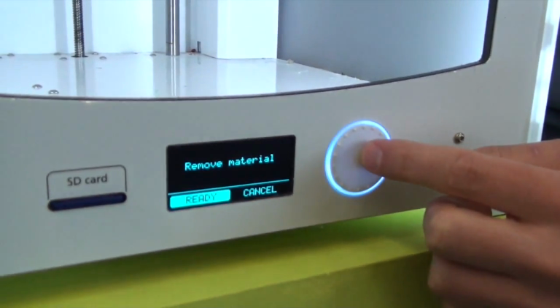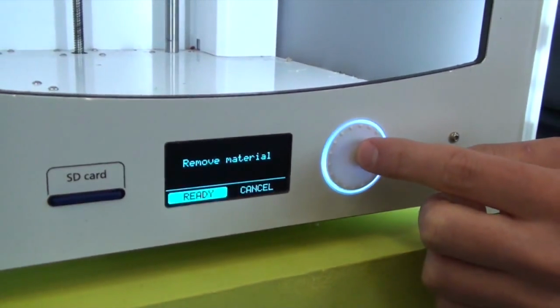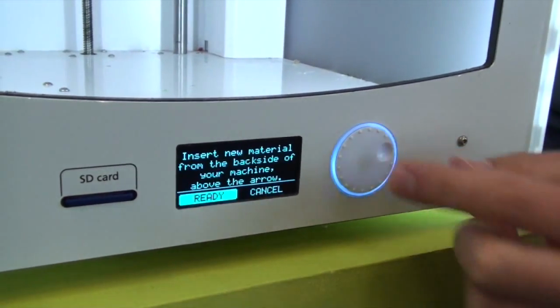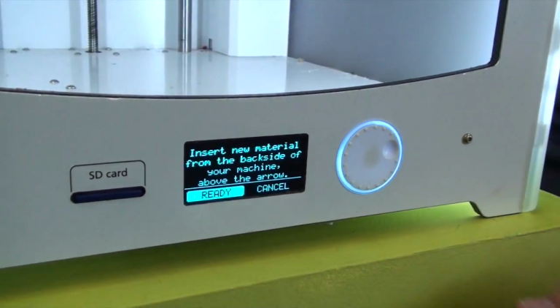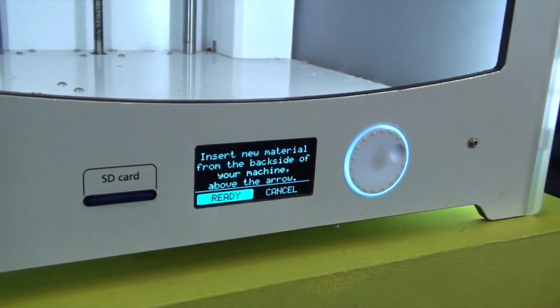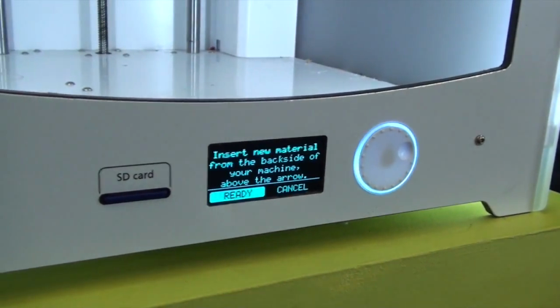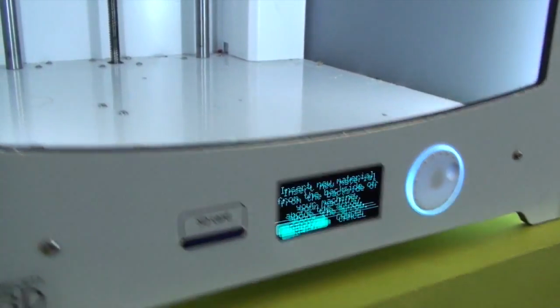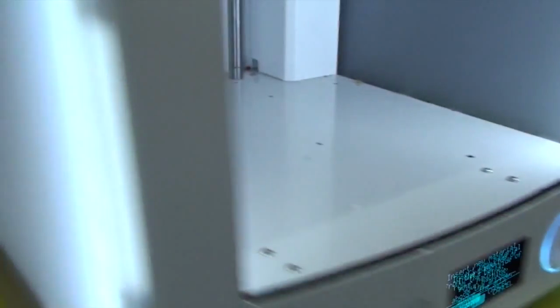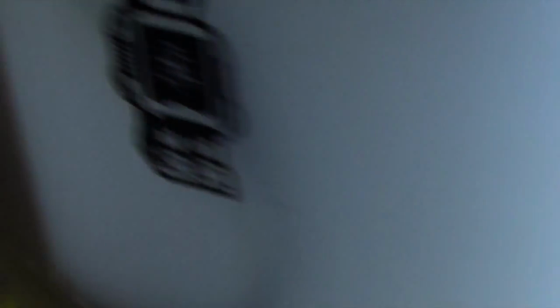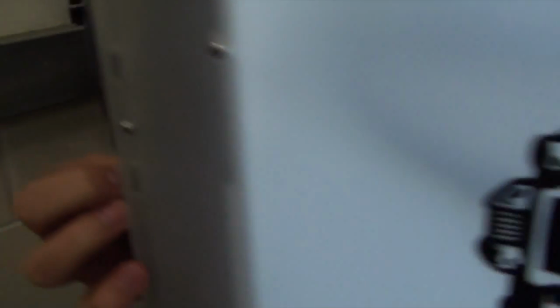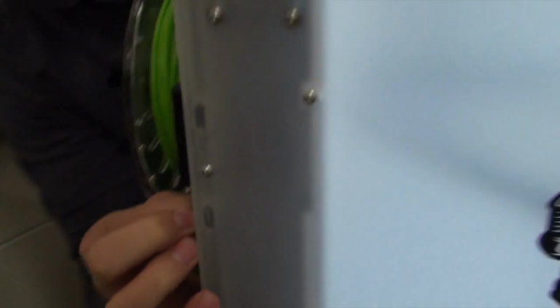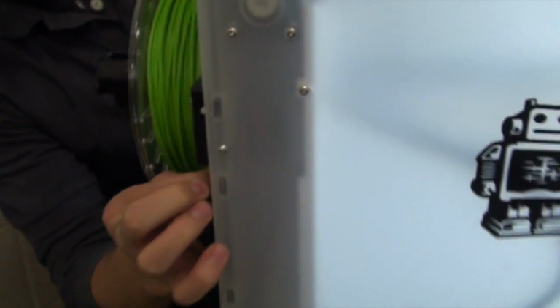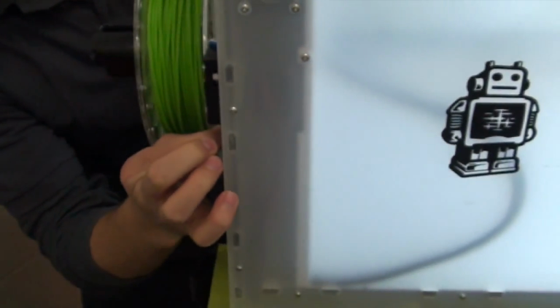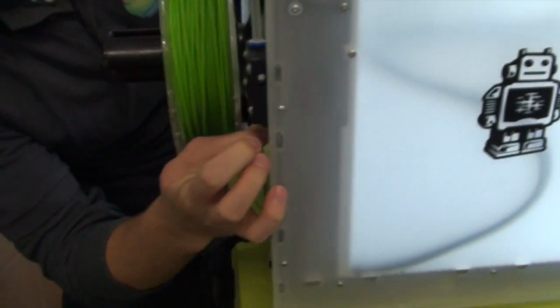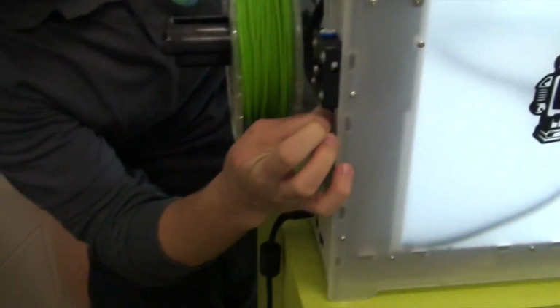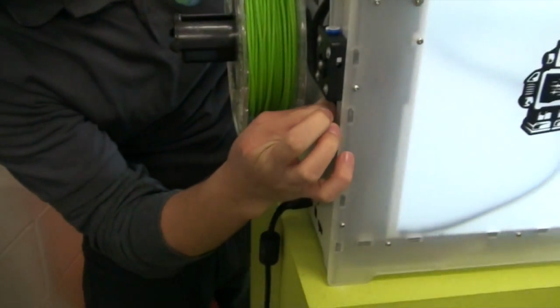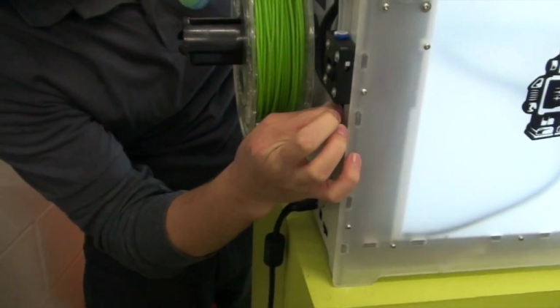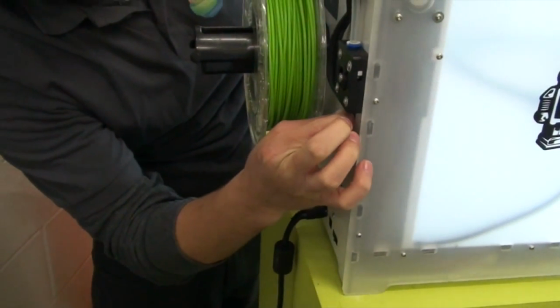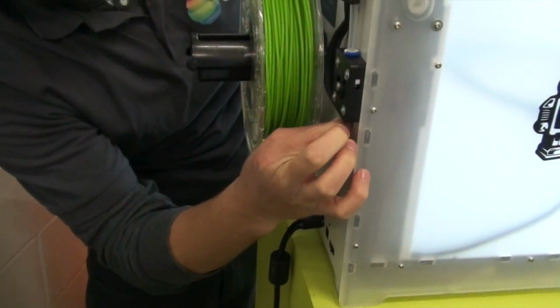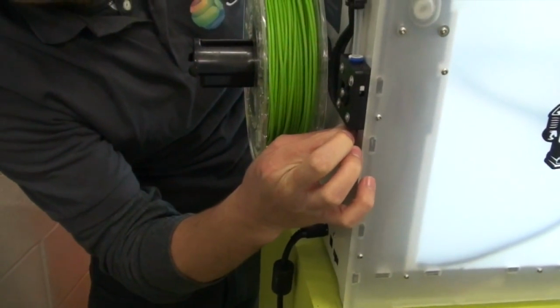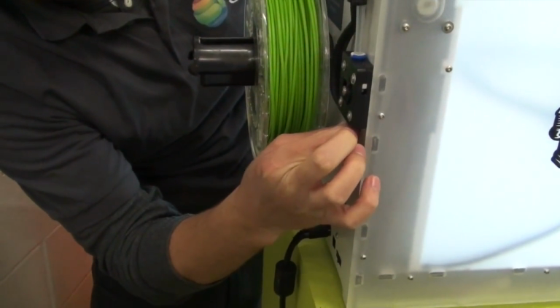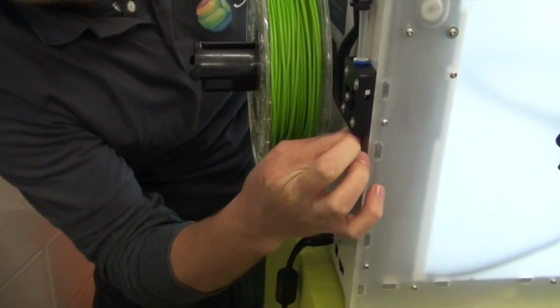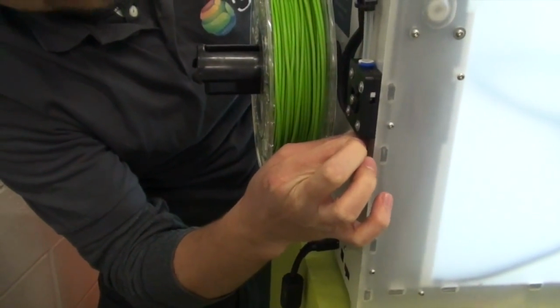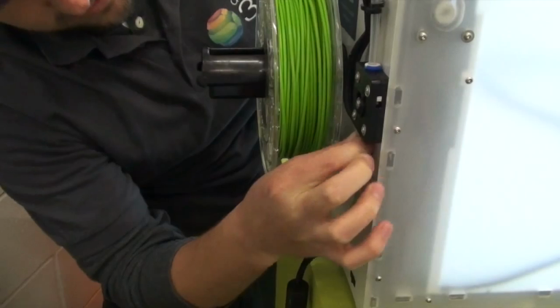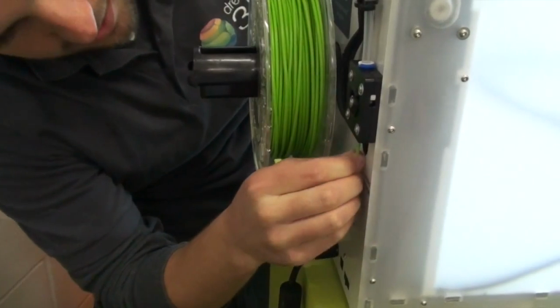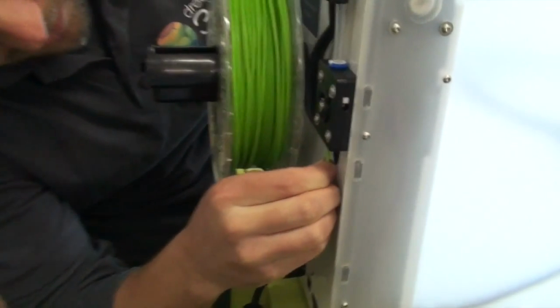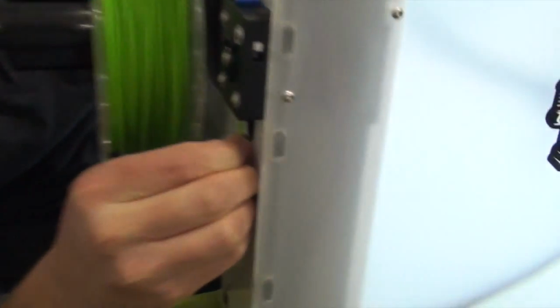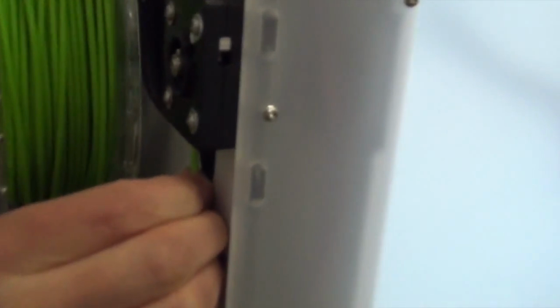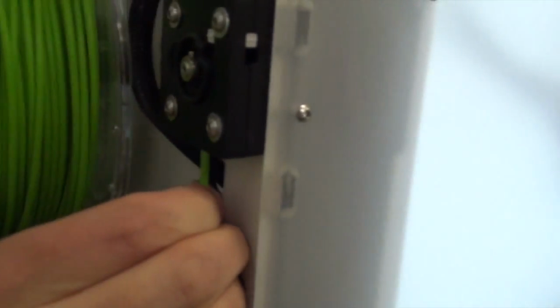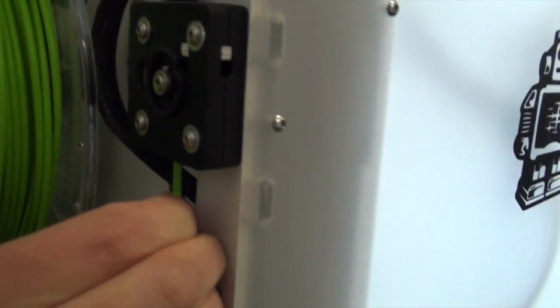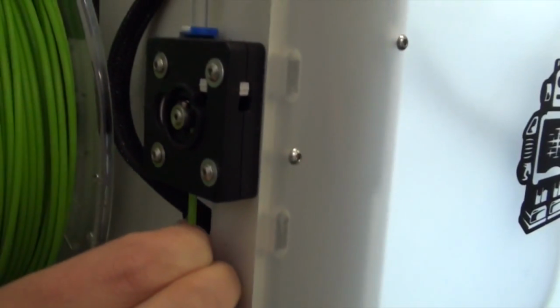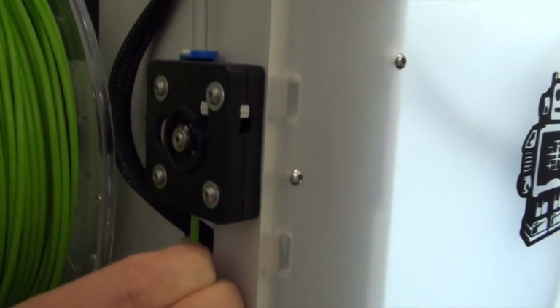Select Ready, and that will start pulling in the filament. You can see that it's got a good grip now in the back there.